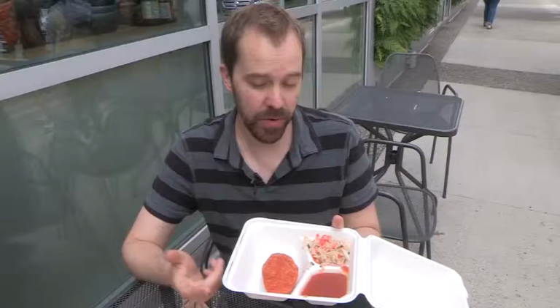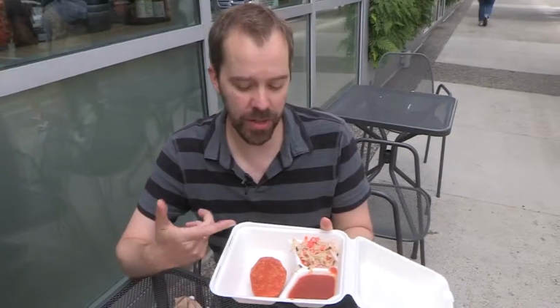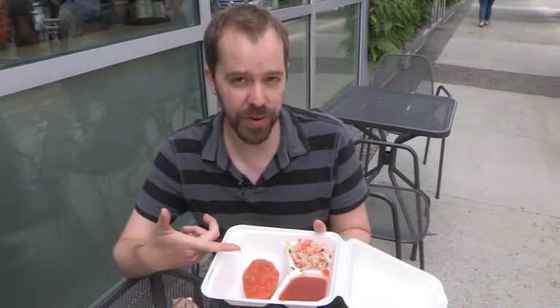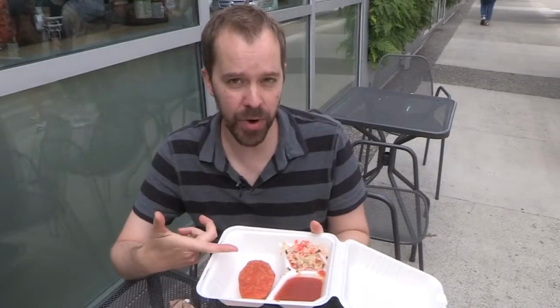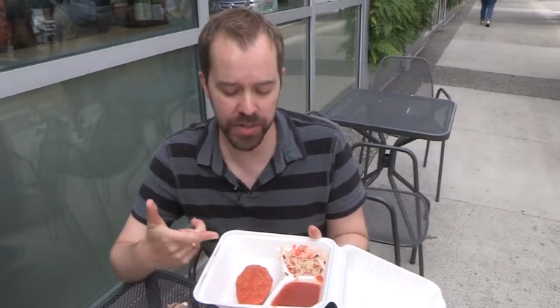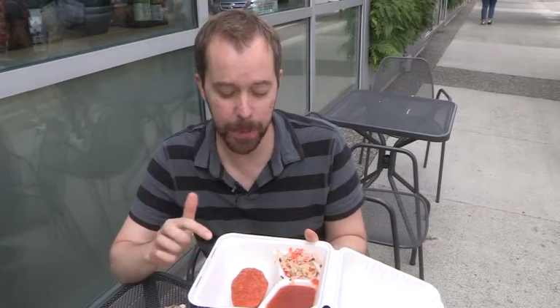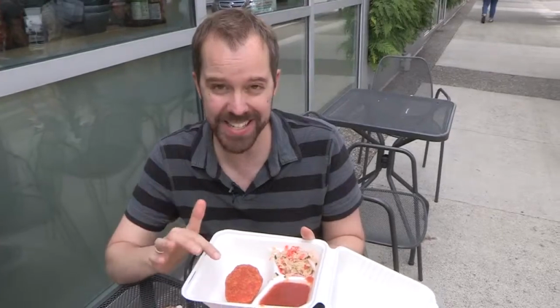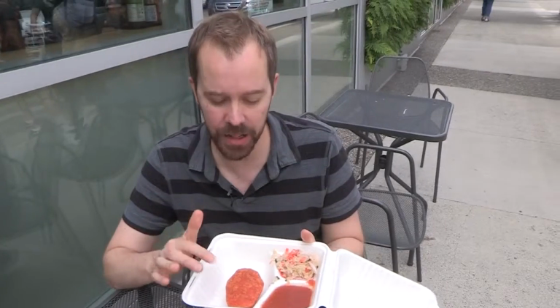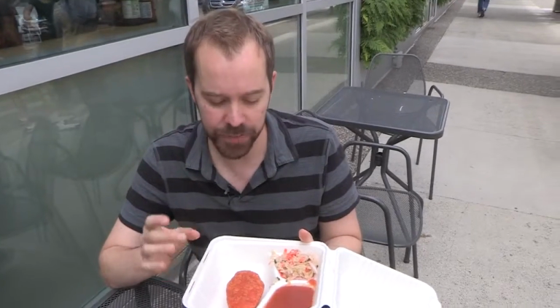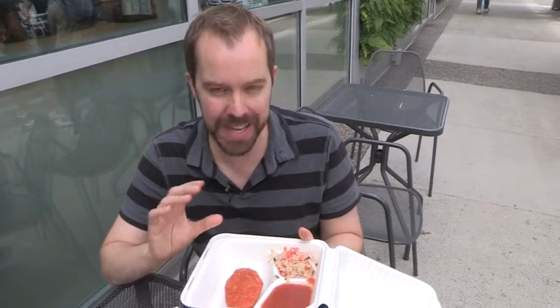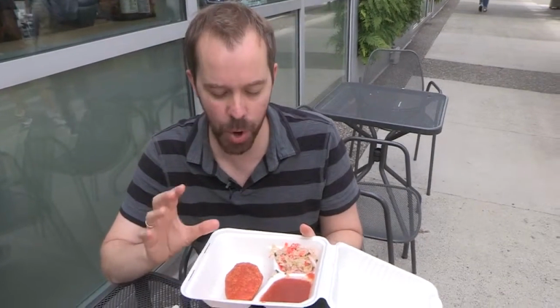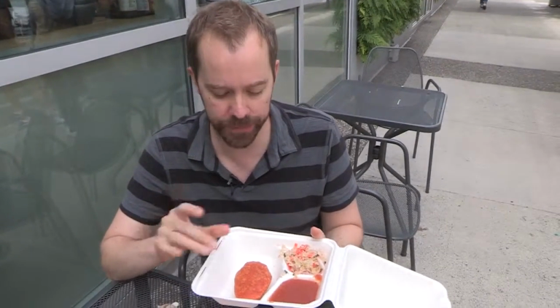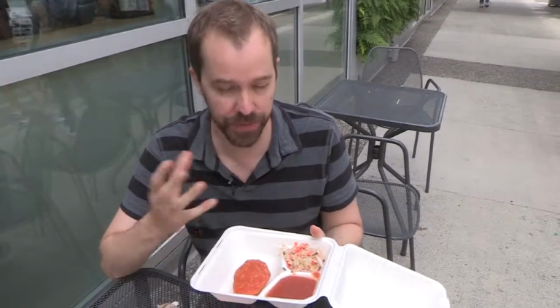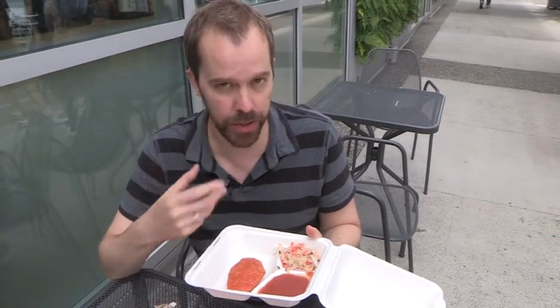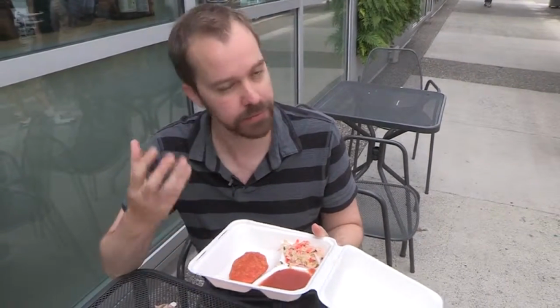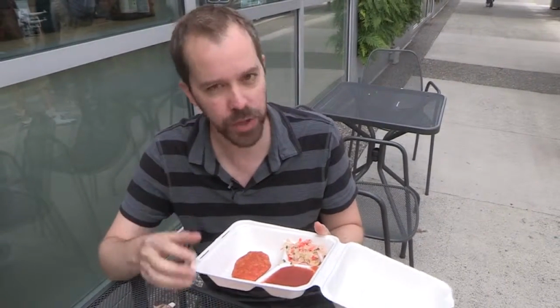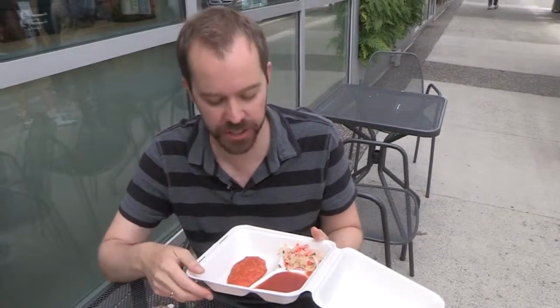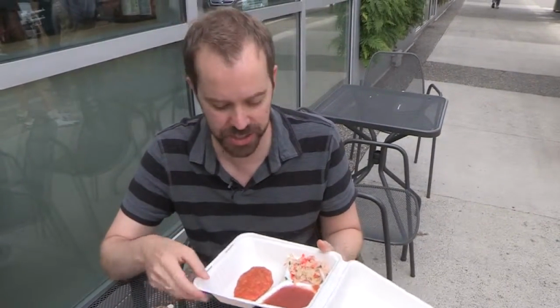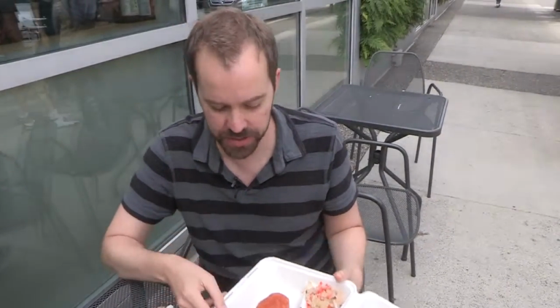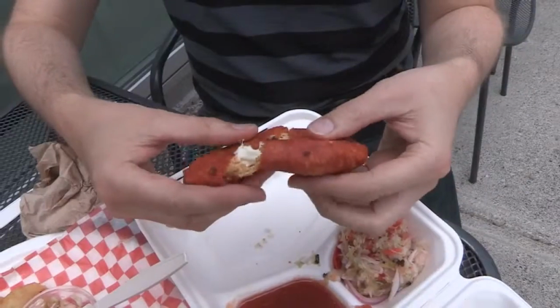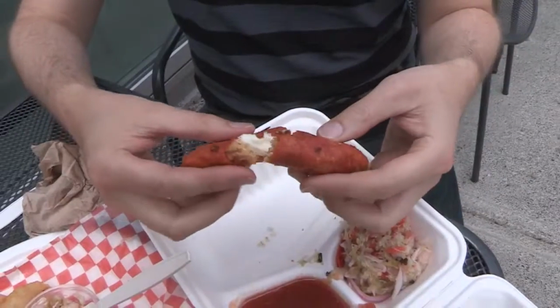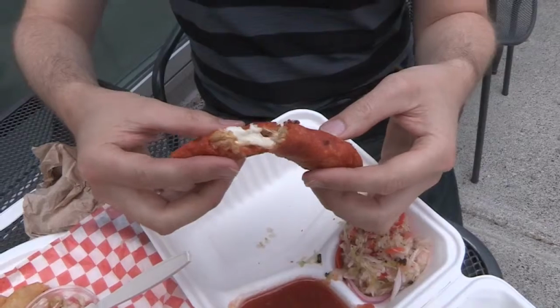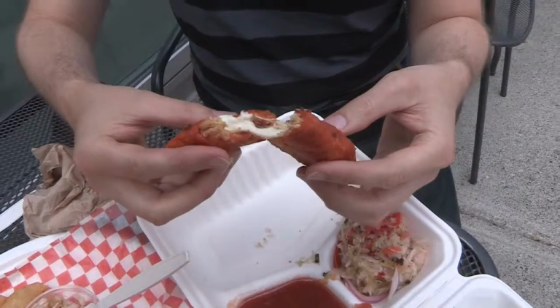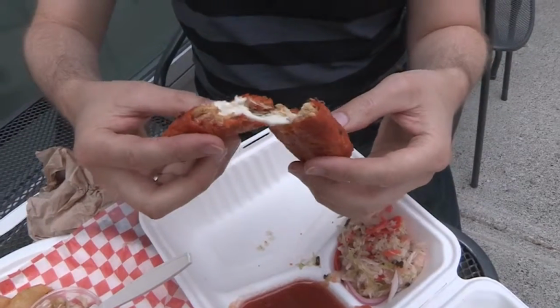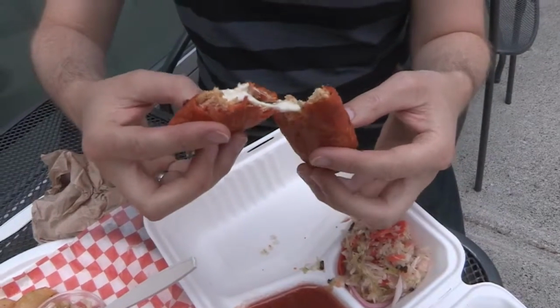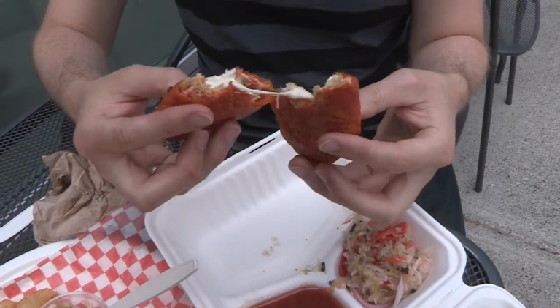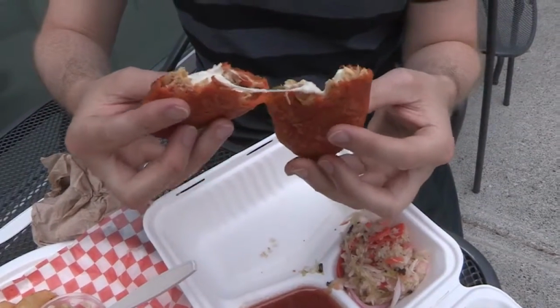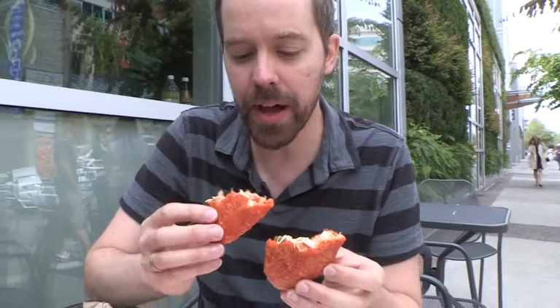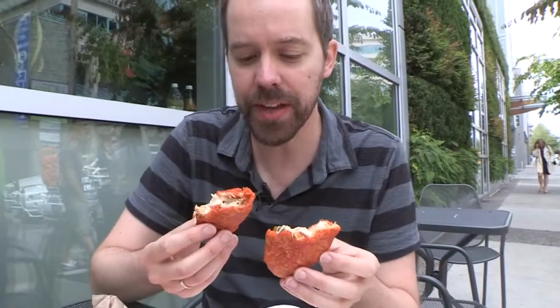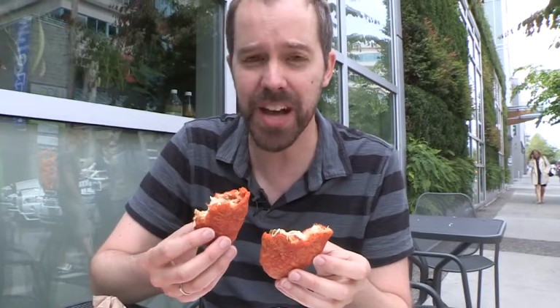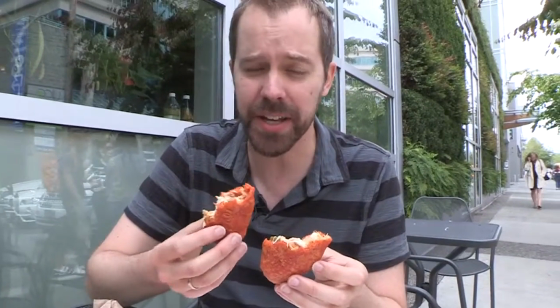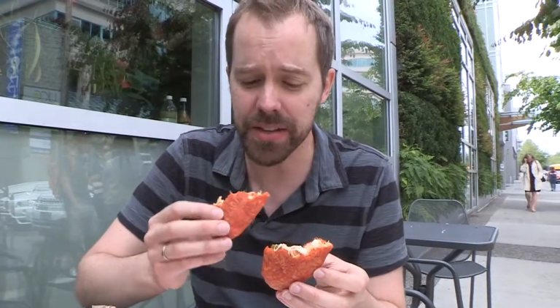Here we've got another offering from Guanaco. This is a pastel — it's a maize pocket, filled with lots of delicious things. Oh my goodness, look at that. I just have to bite into this.